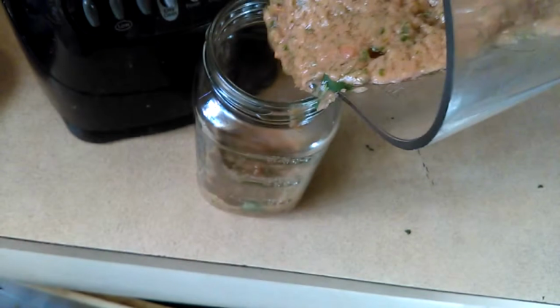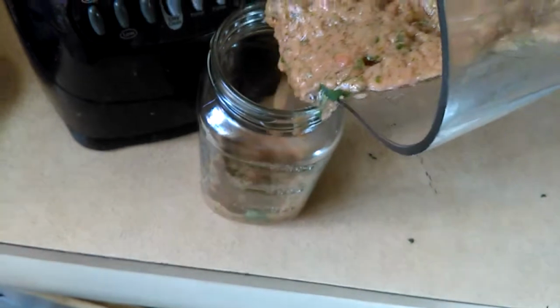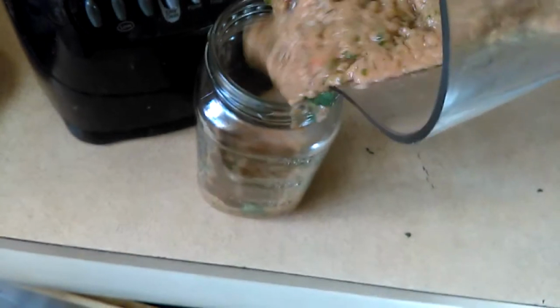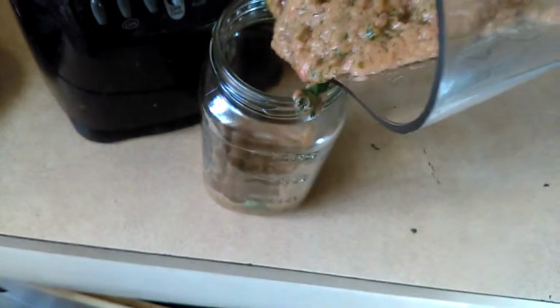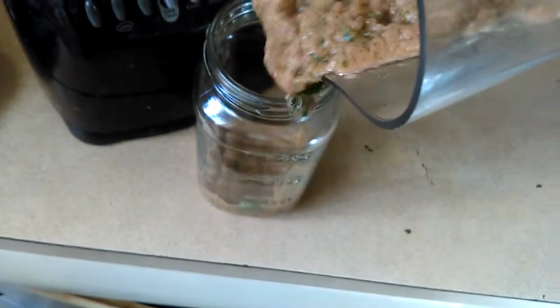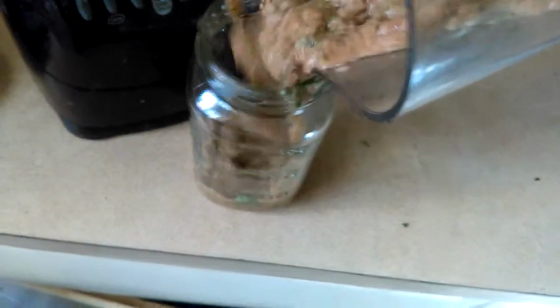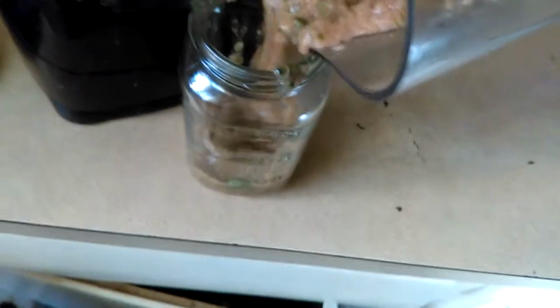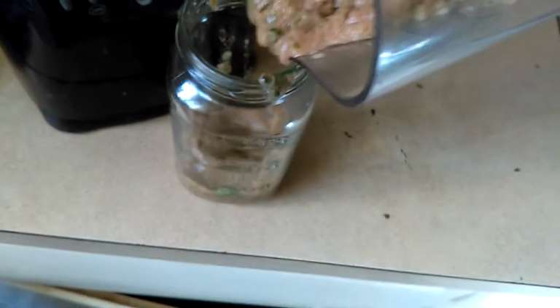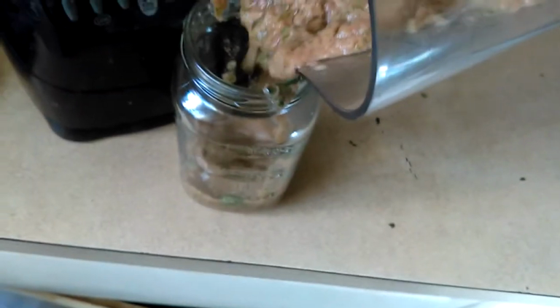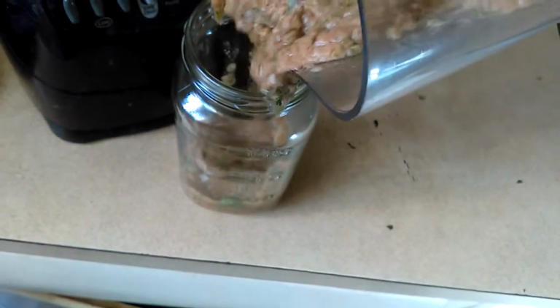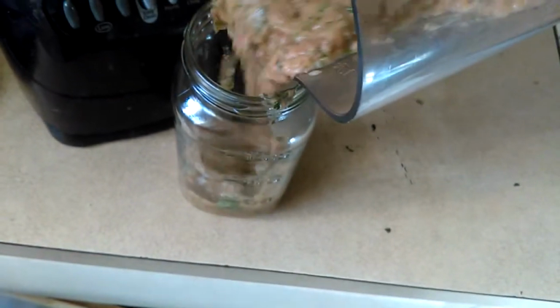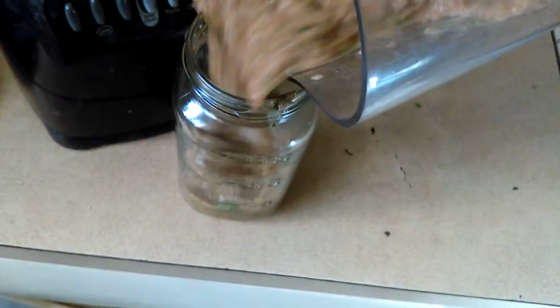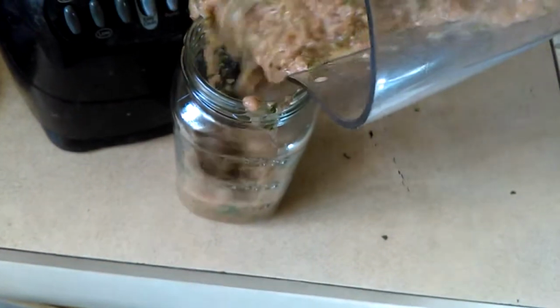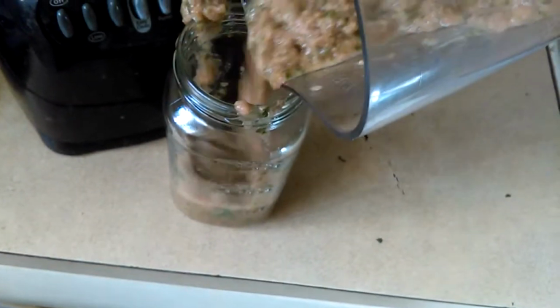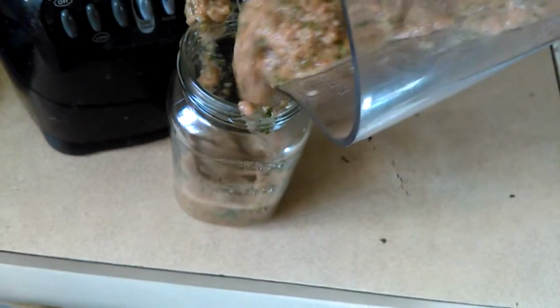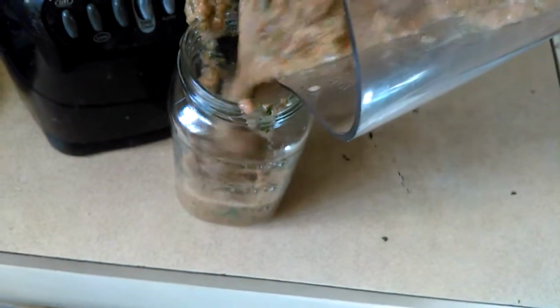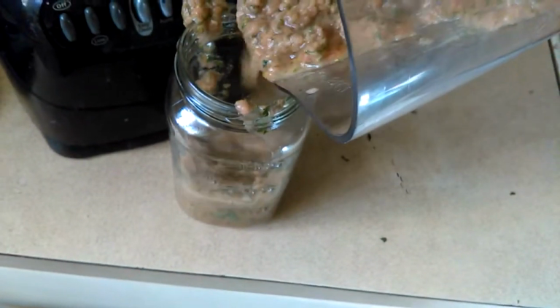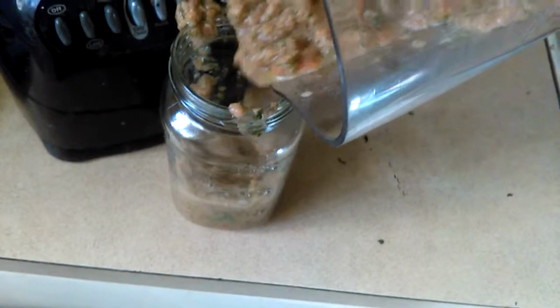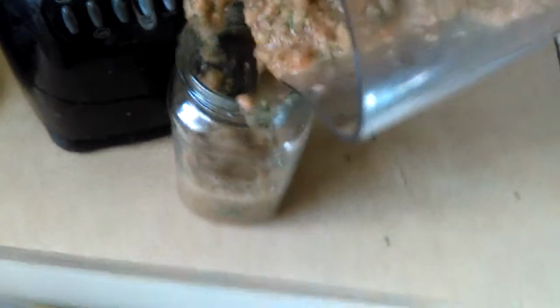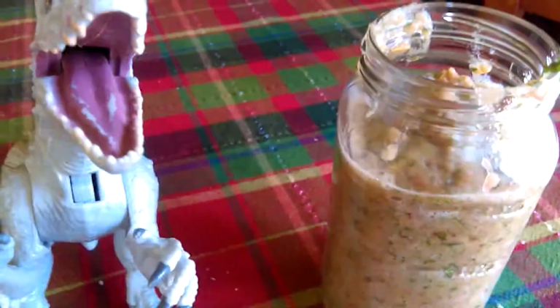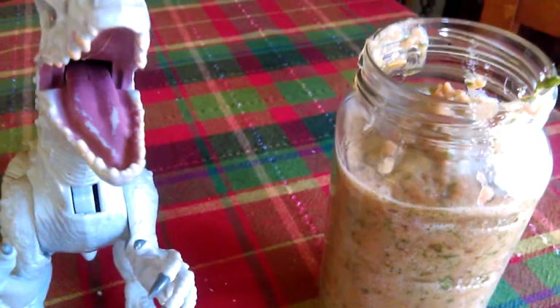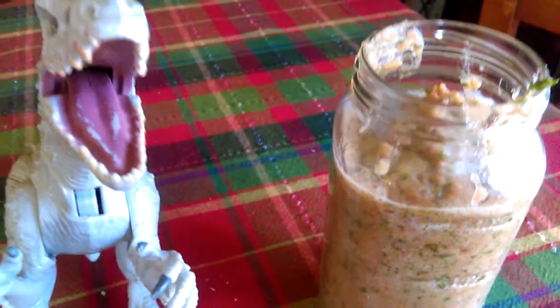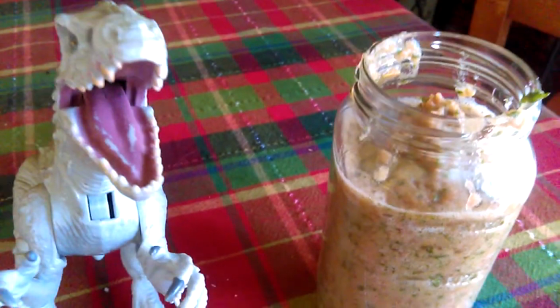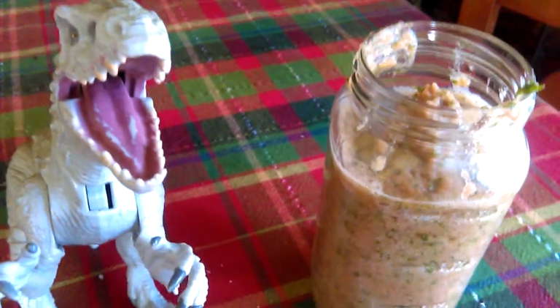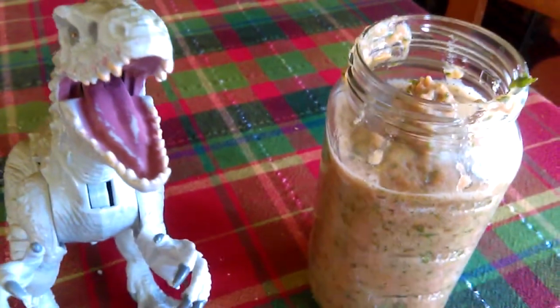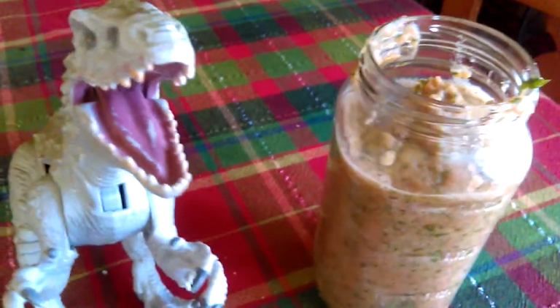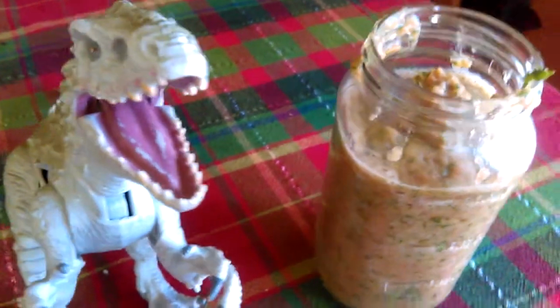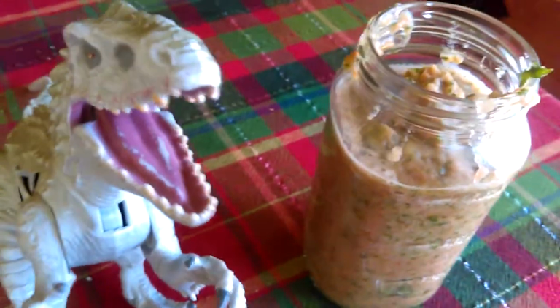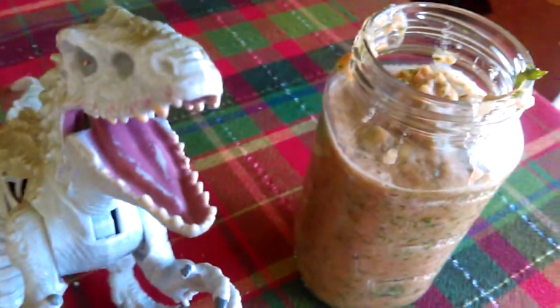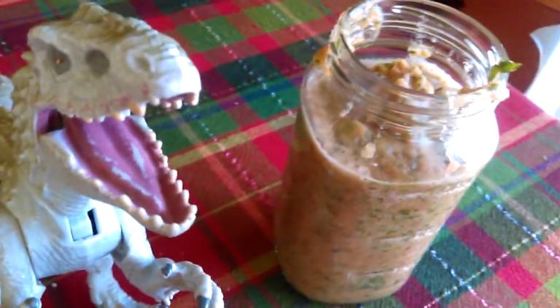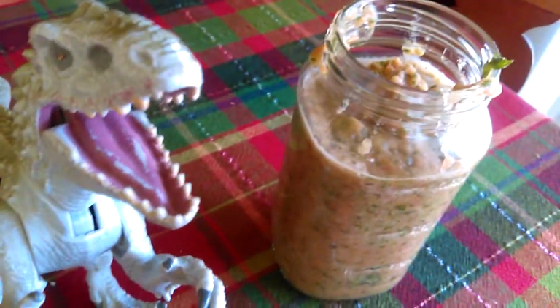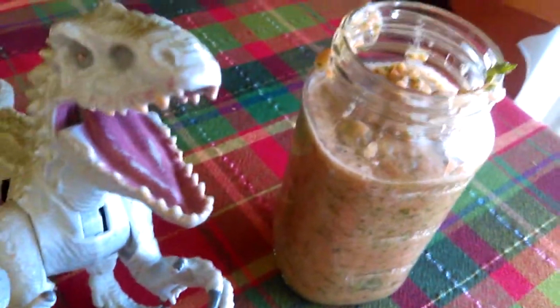It's going to be yummy. It looks a little messy, but it's going to taste really yummy. It's dinosaur approved.